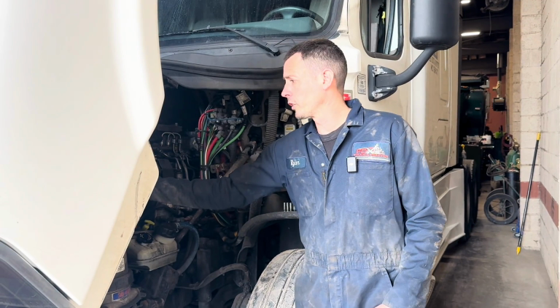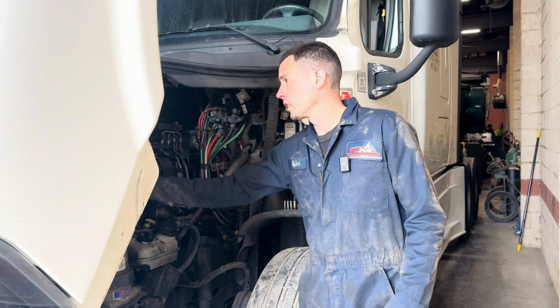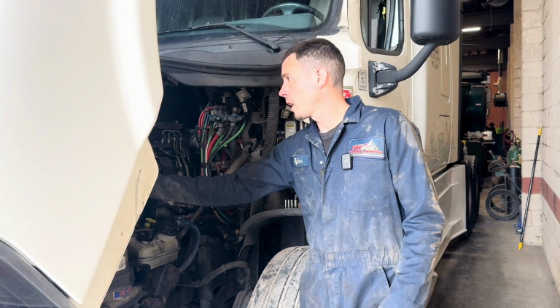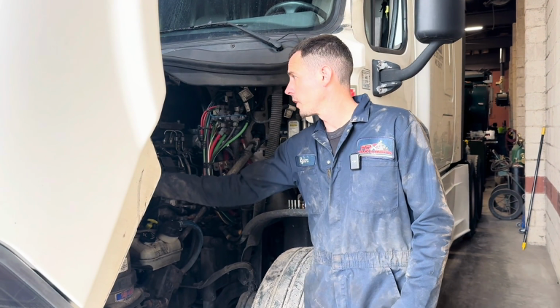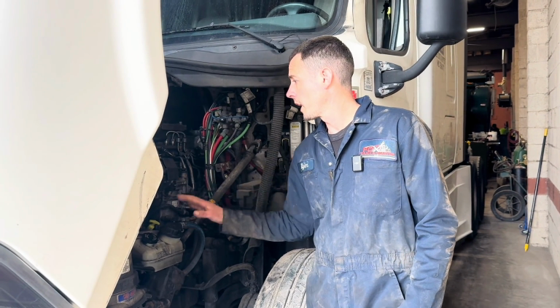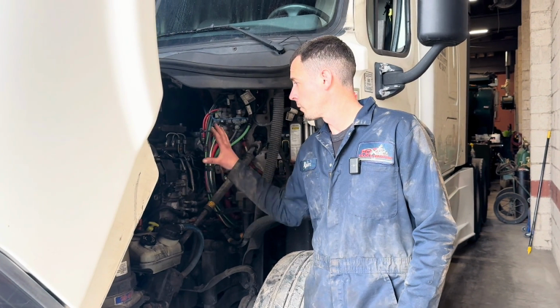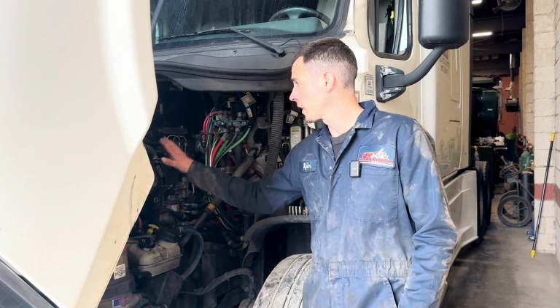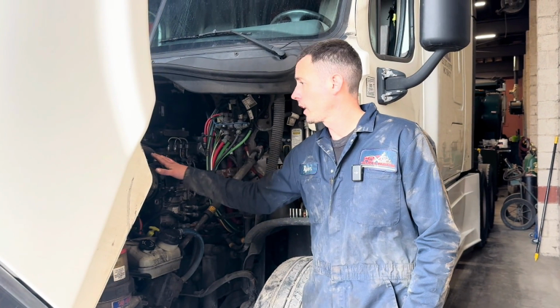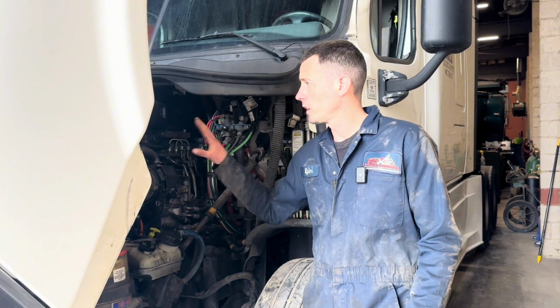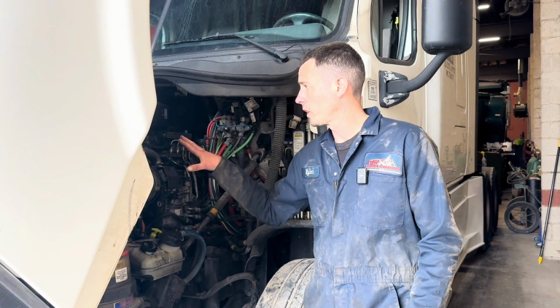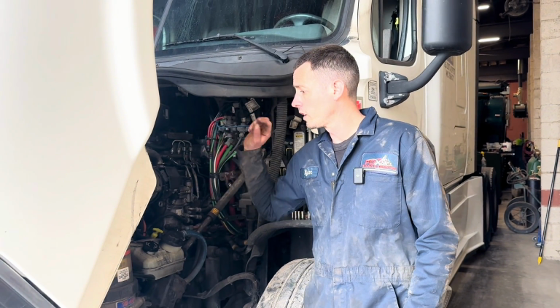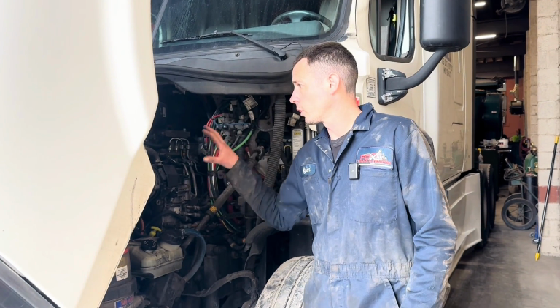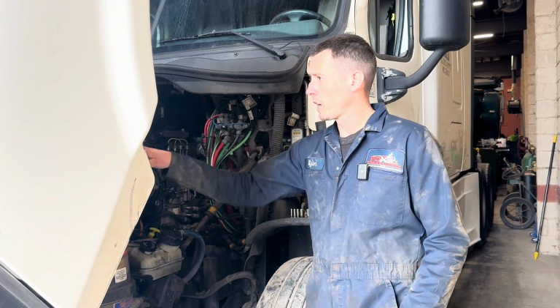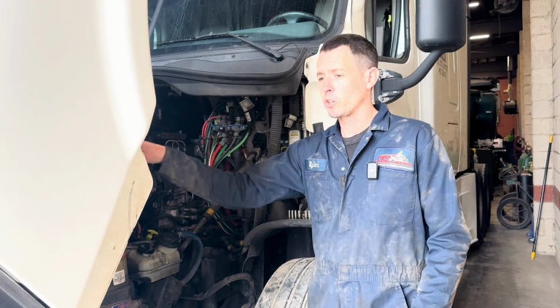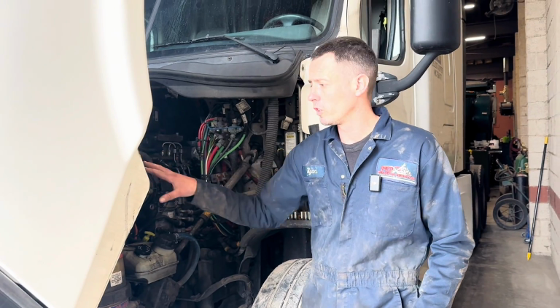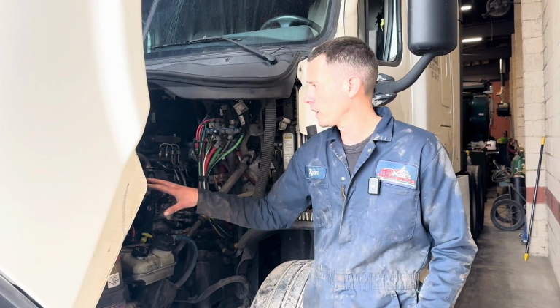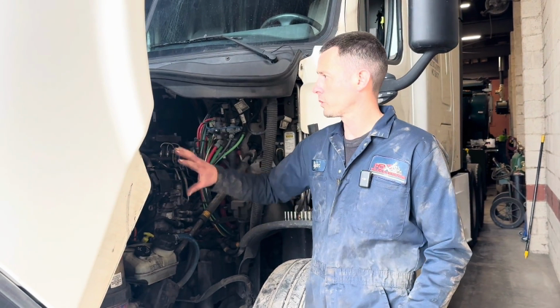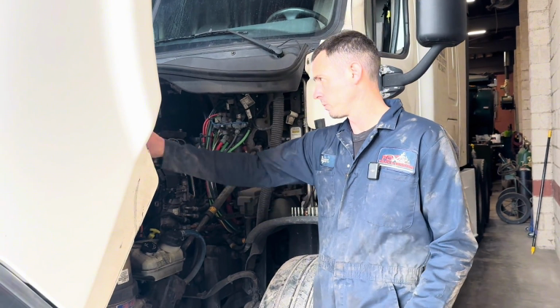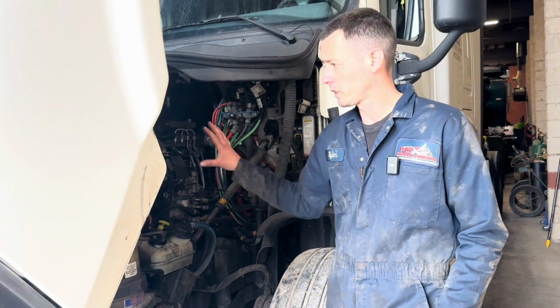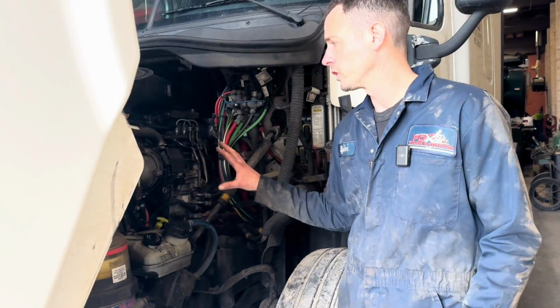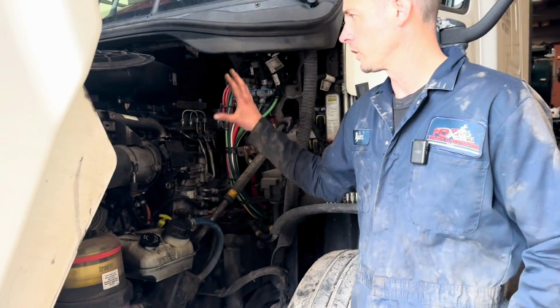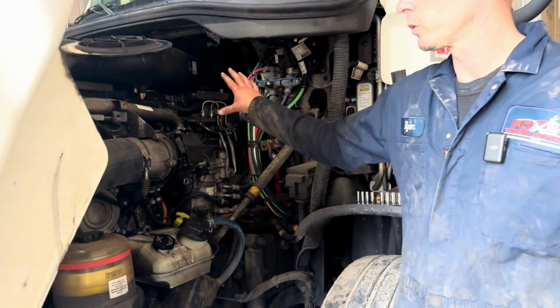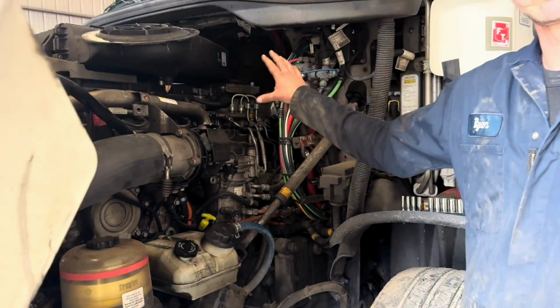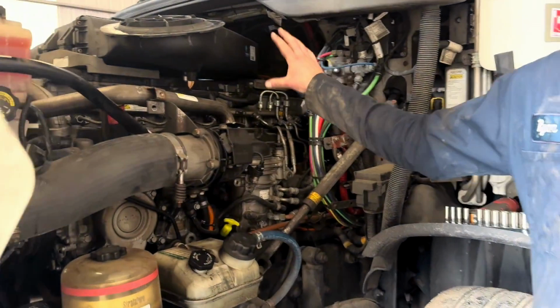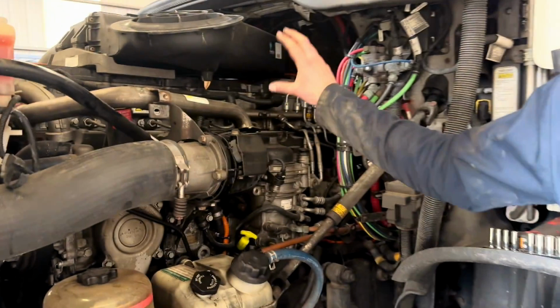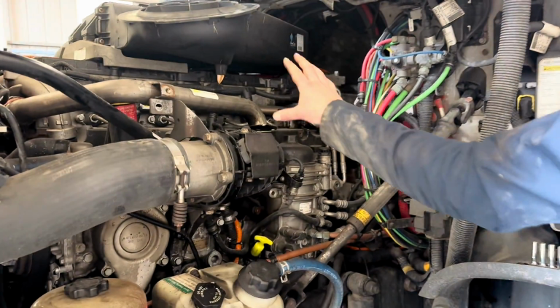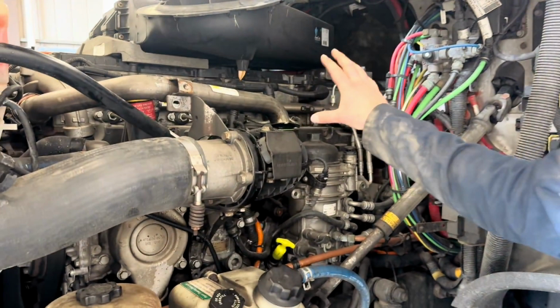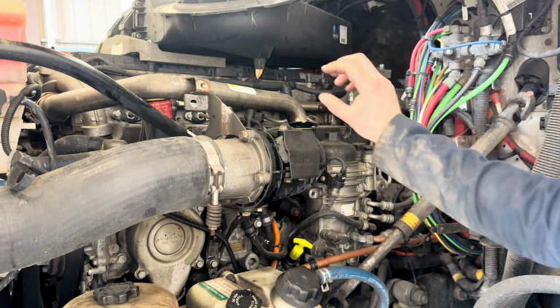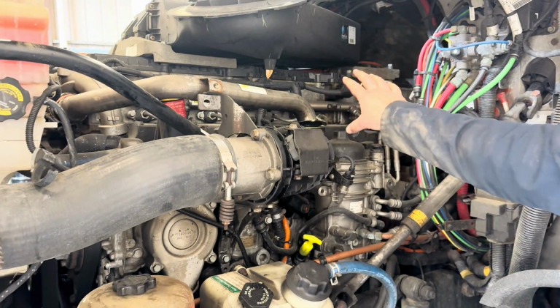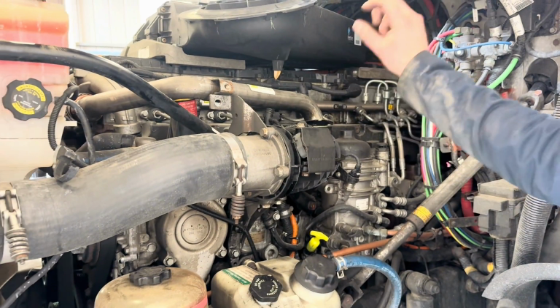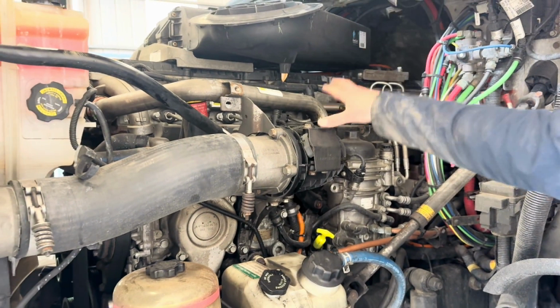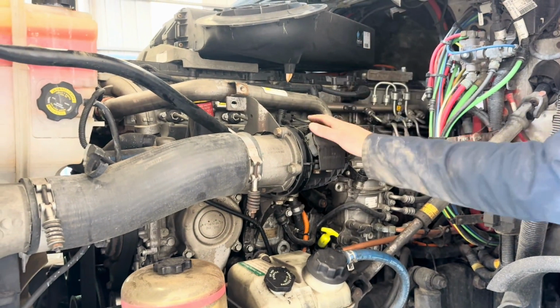Another day here in the shop. We've got a Freightliner Cascadia DD15. A customer came in with a coolant leak. I was inspecting the engine and saw some dripping or some residue over on the exhaust side of the EGR cooler.